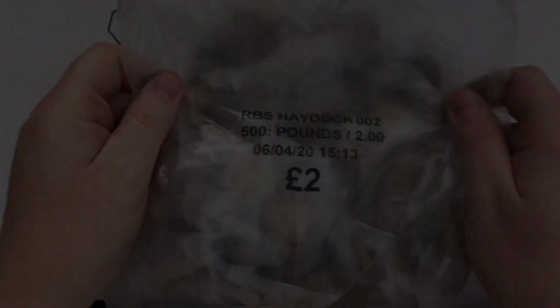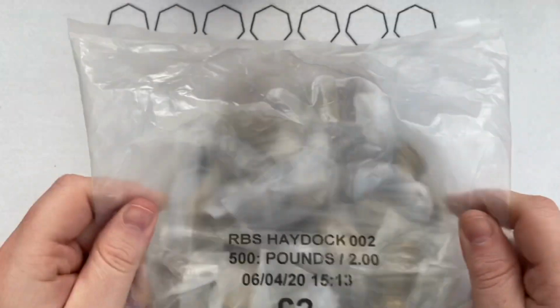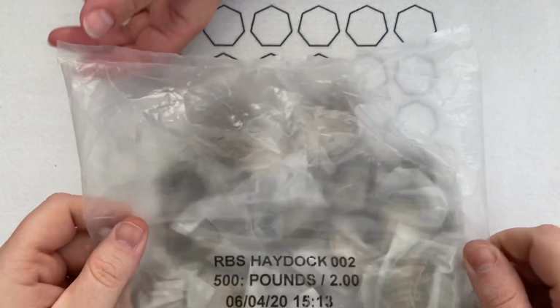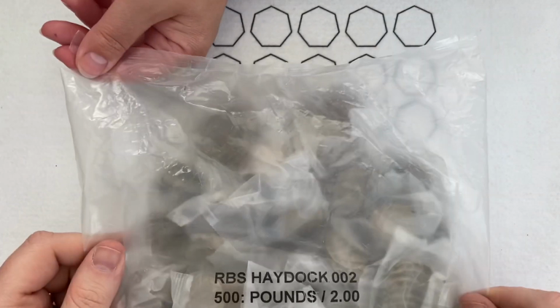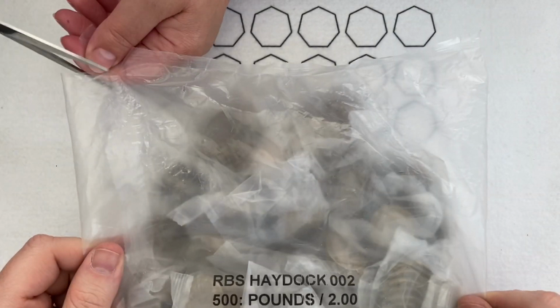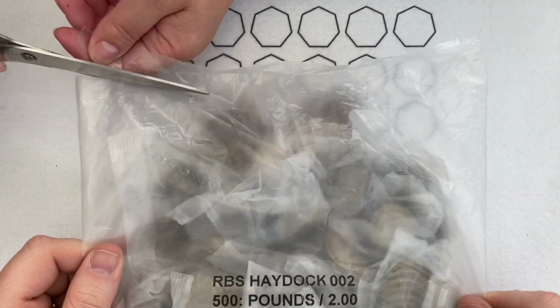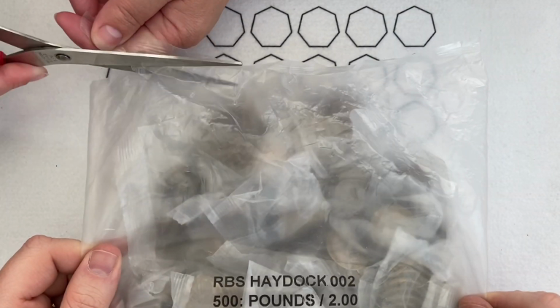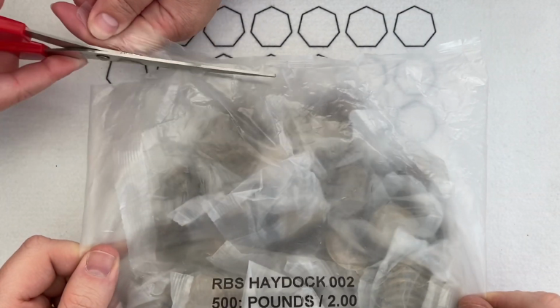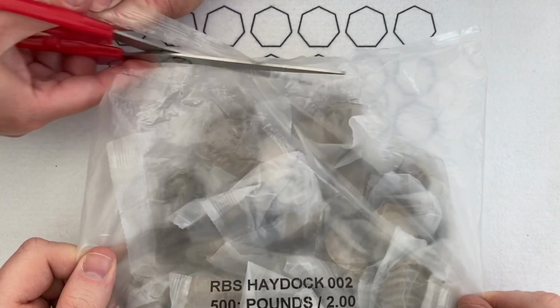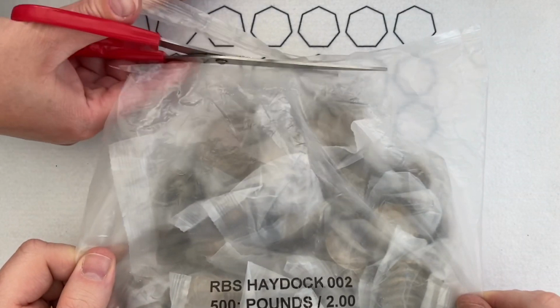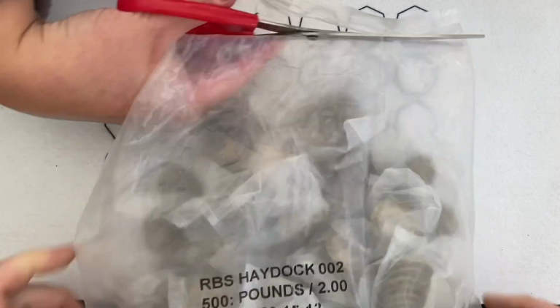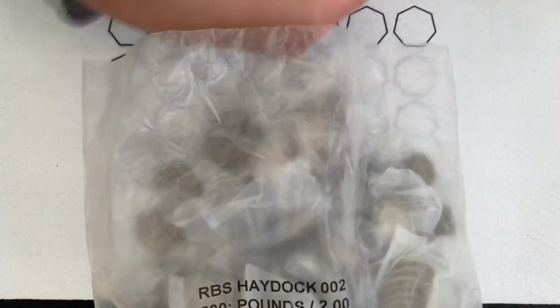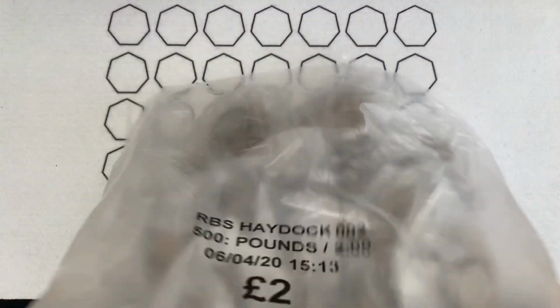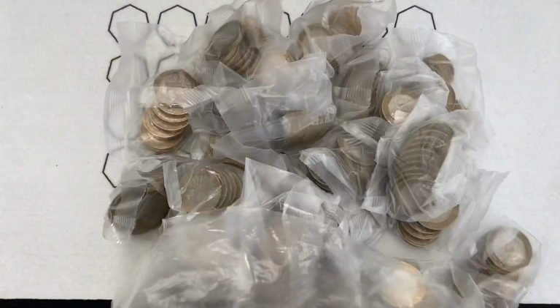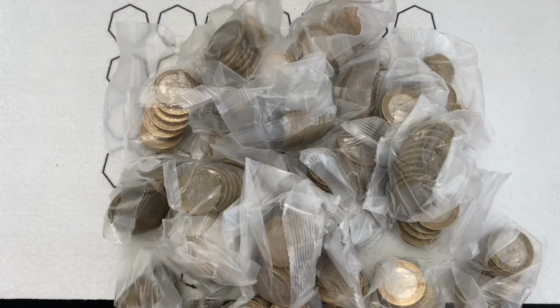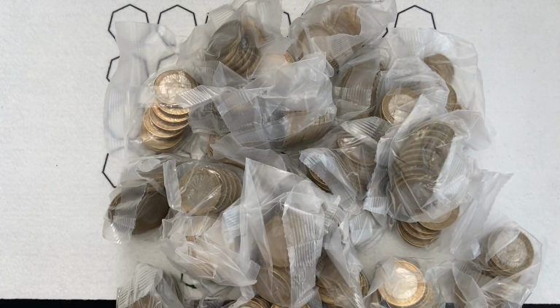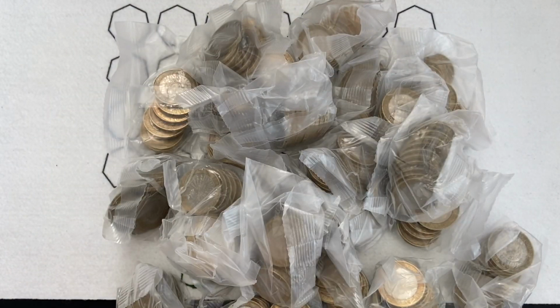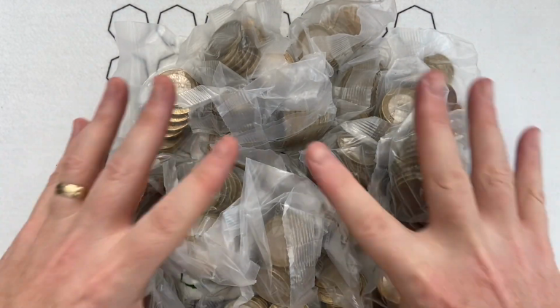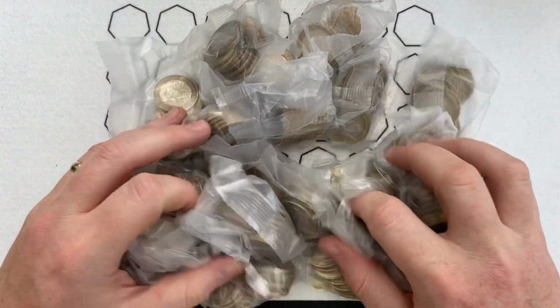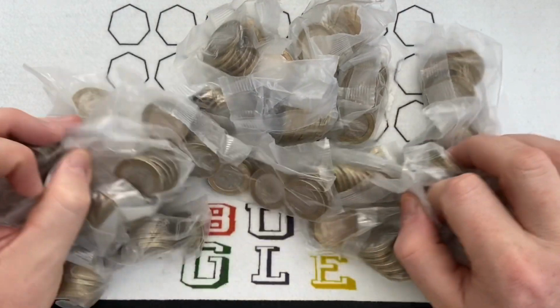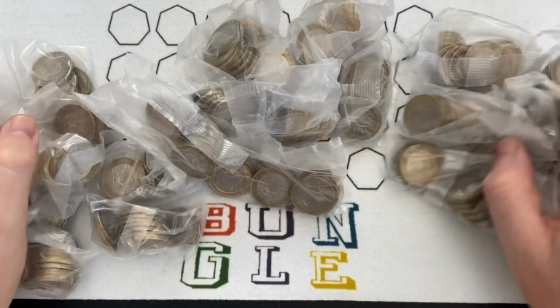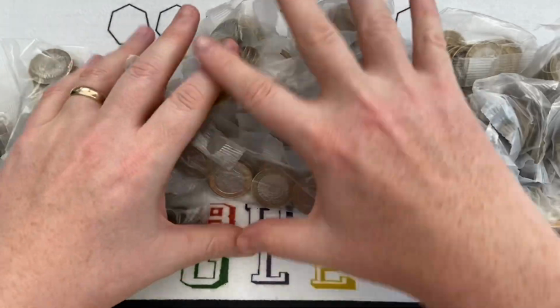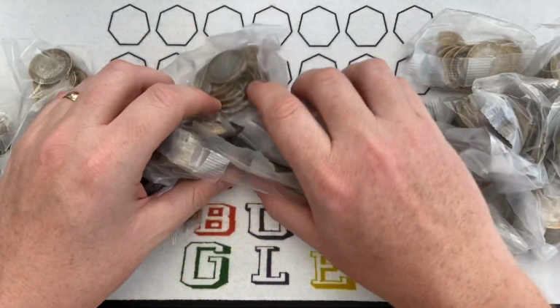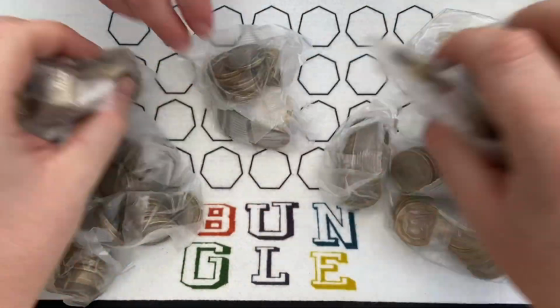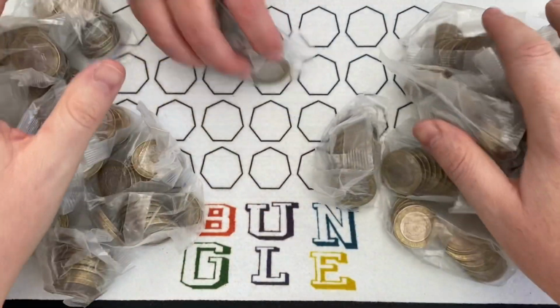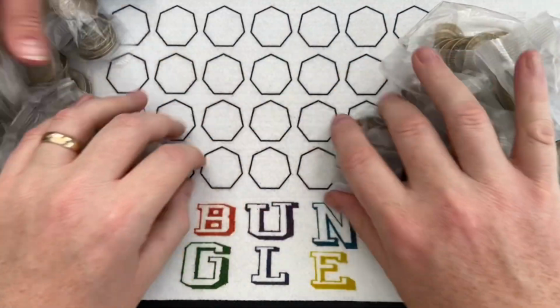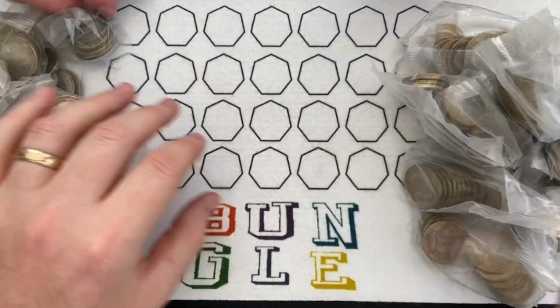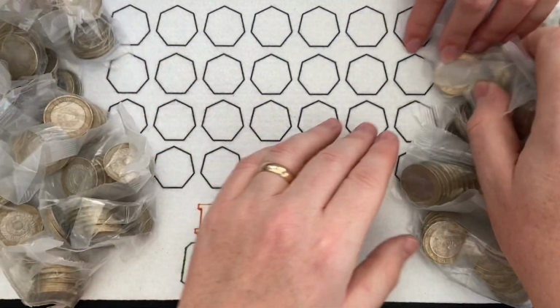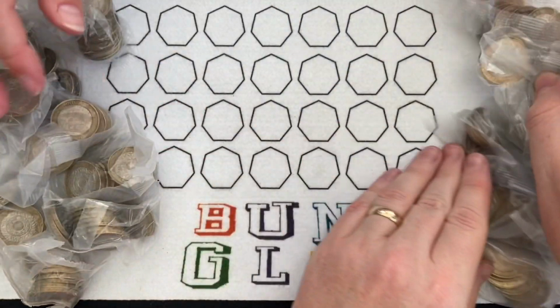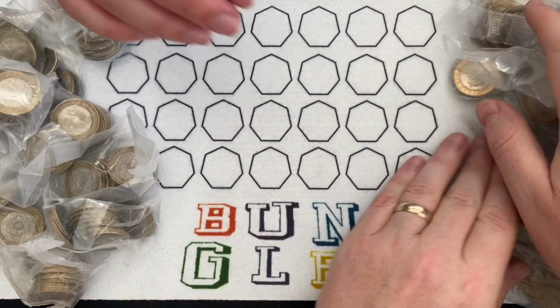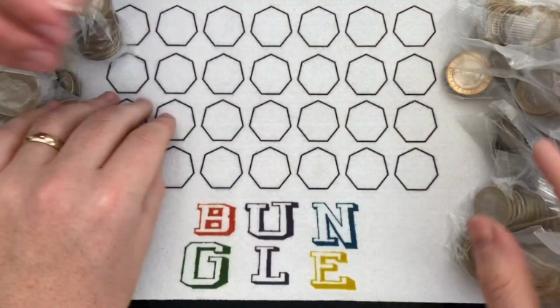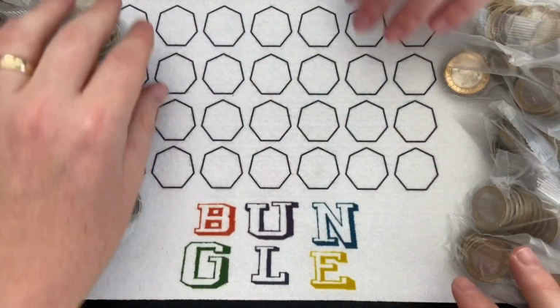Right, do the honours. Look at that — first time we've ever had sealed bags, isn't it? Full £500 of sealed bags.